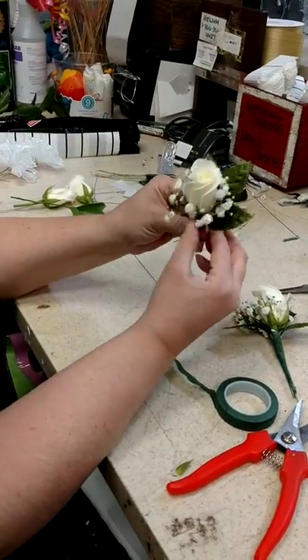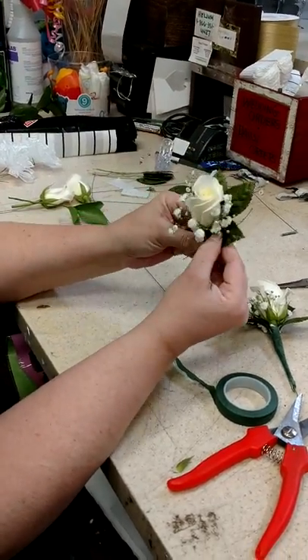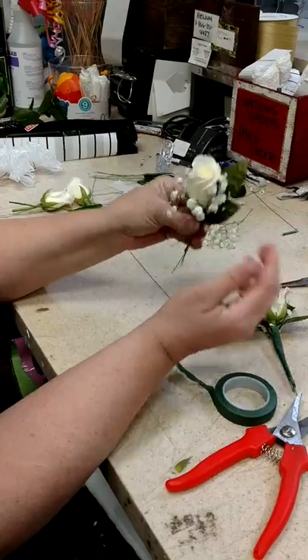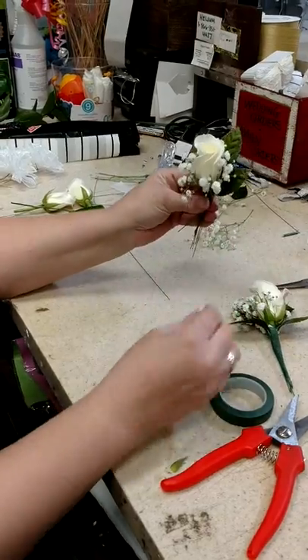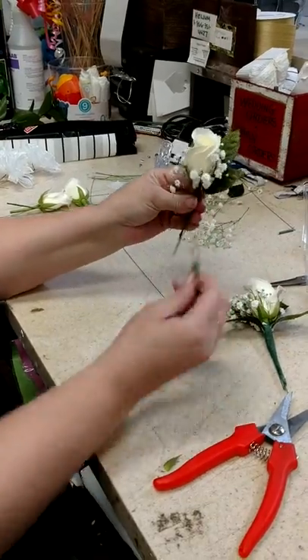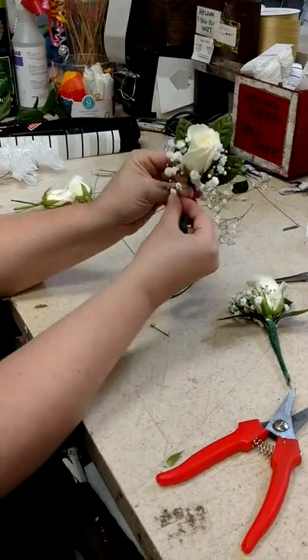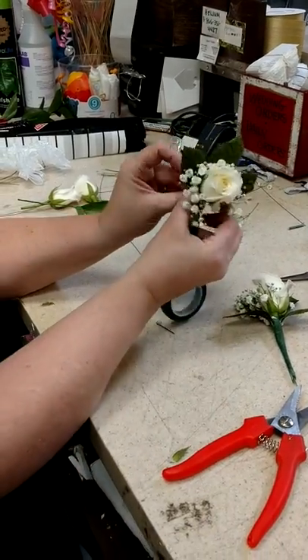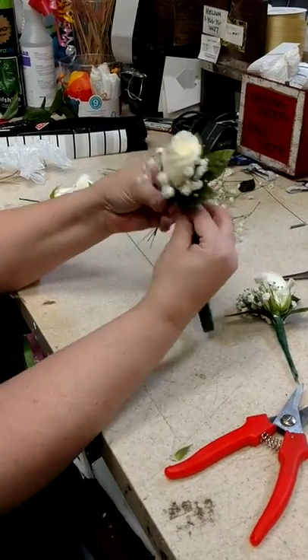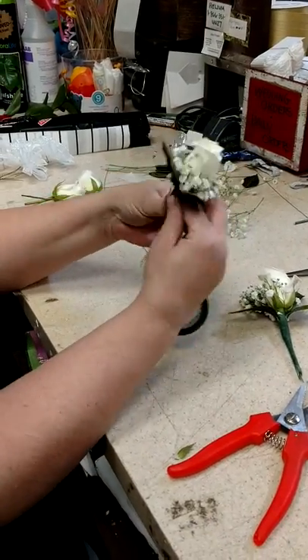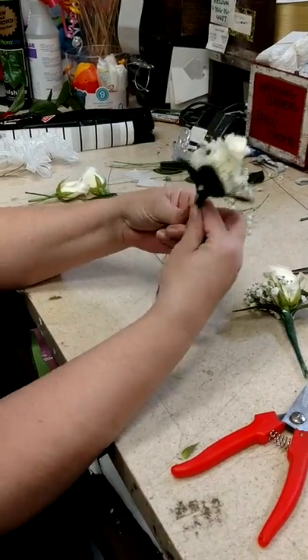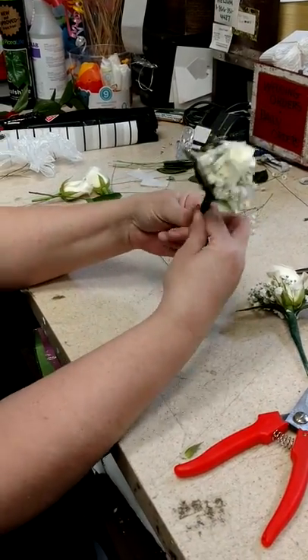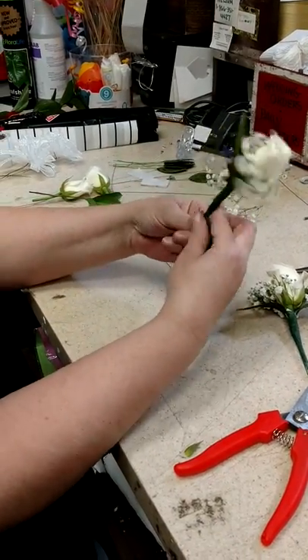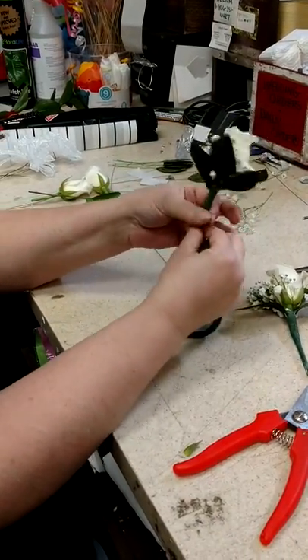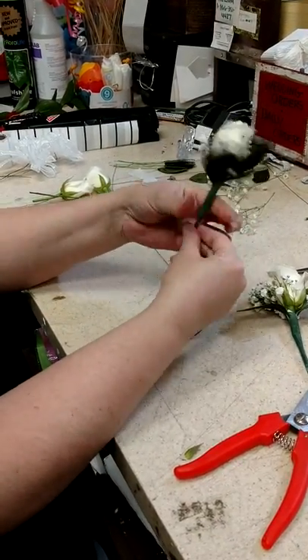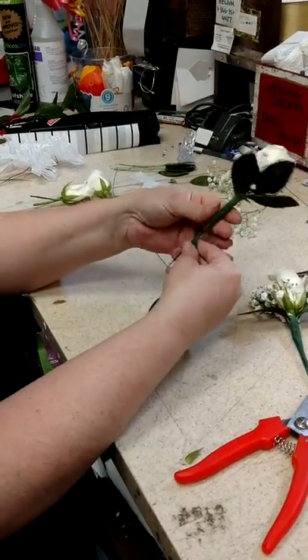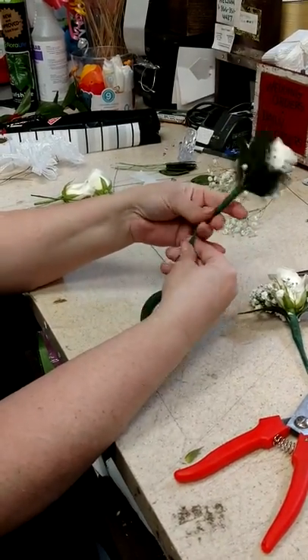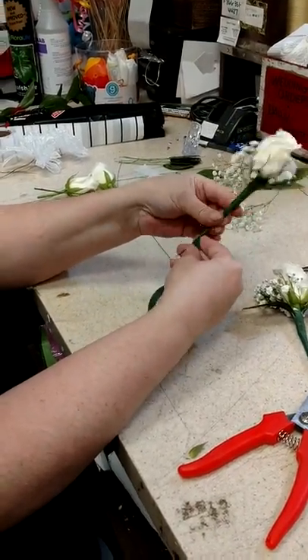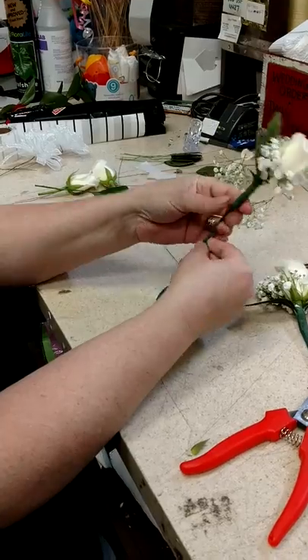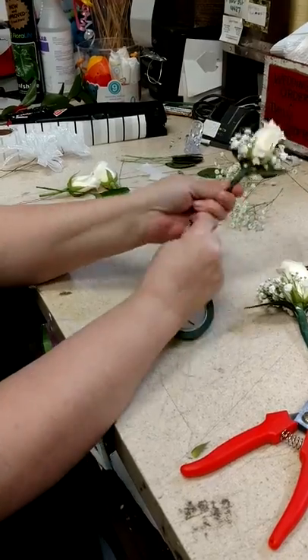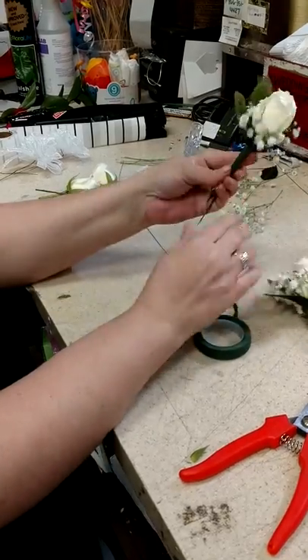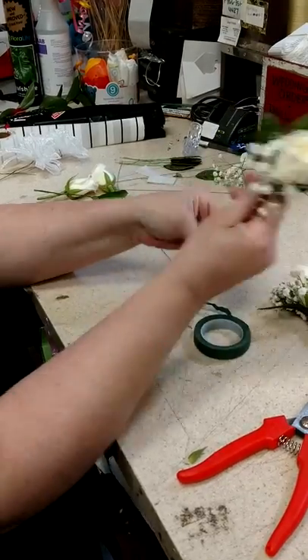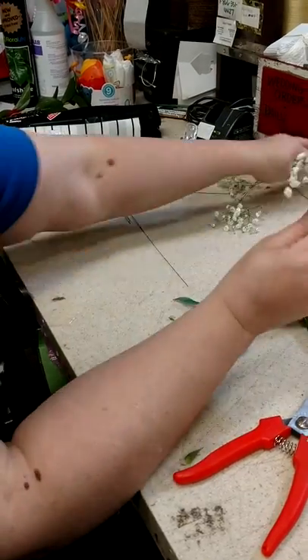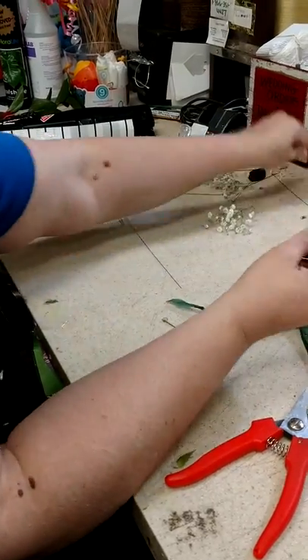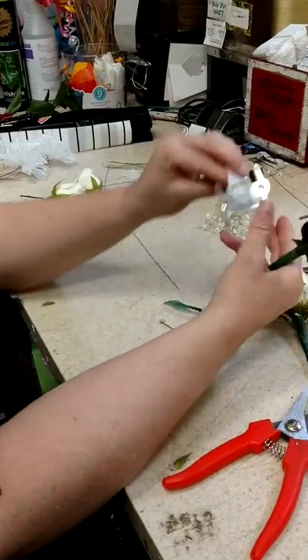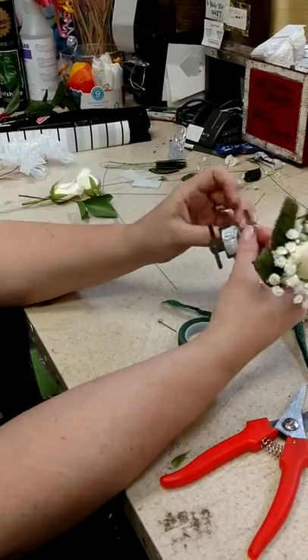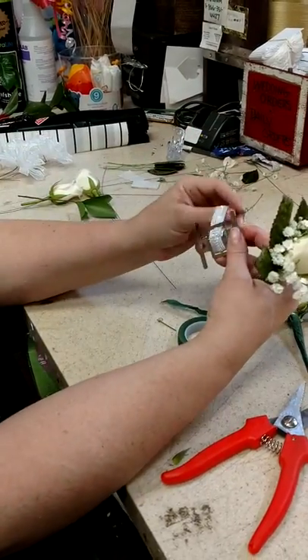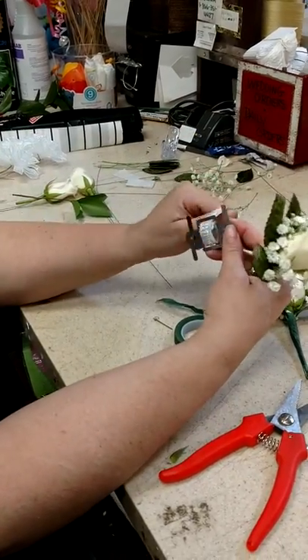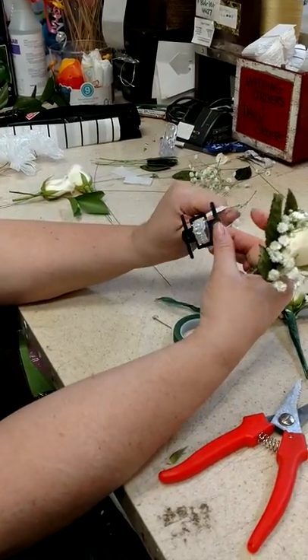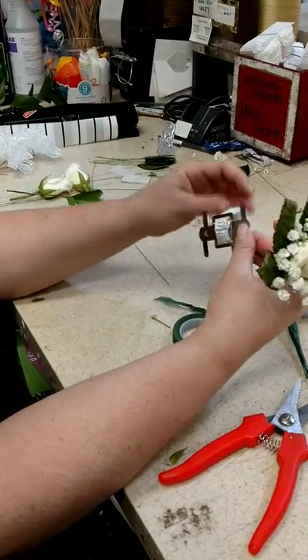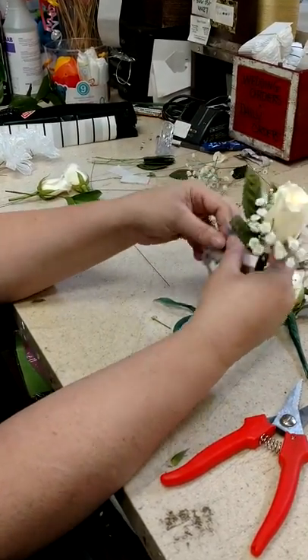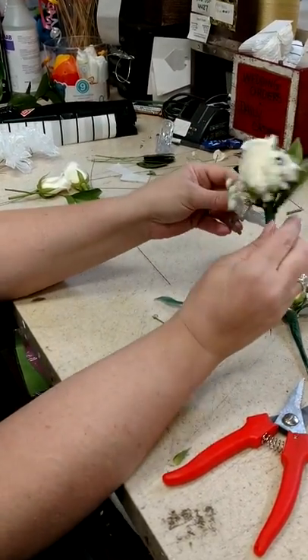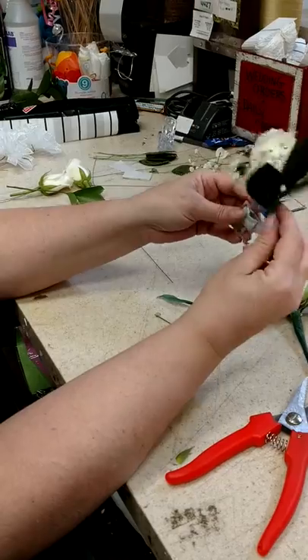Basically you're going to put your leaves on there and you're going to tape. Again, everything is taping. I have the basic generic wristlet here.